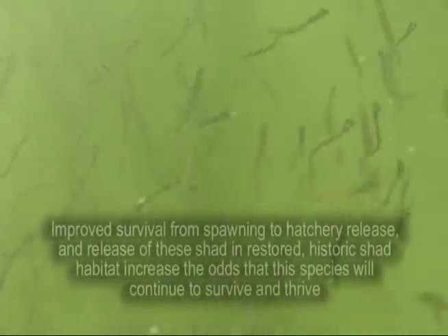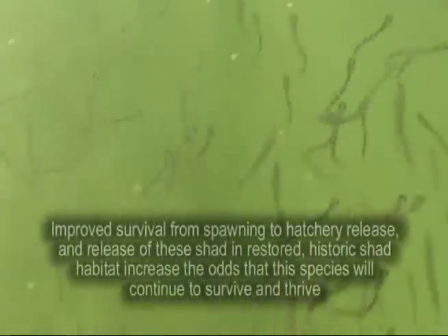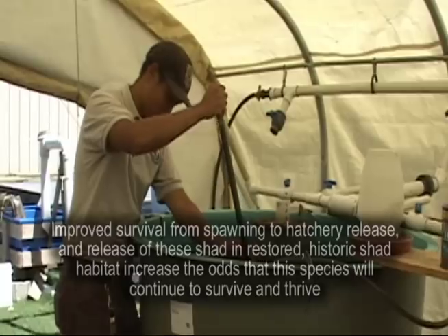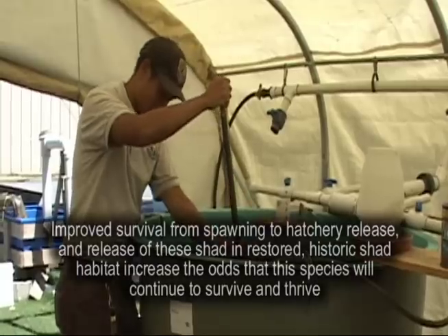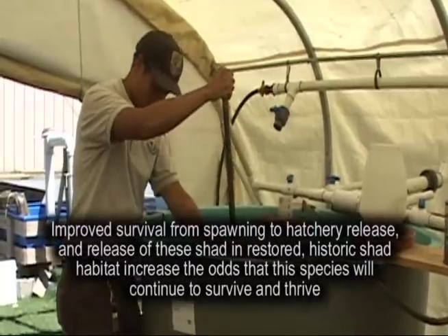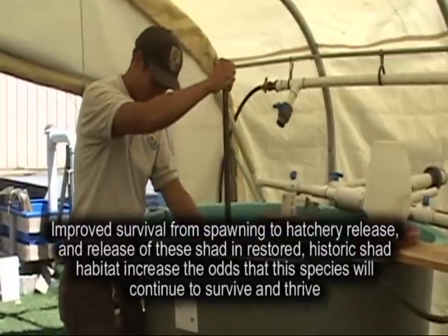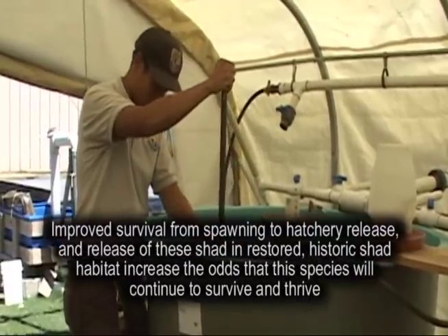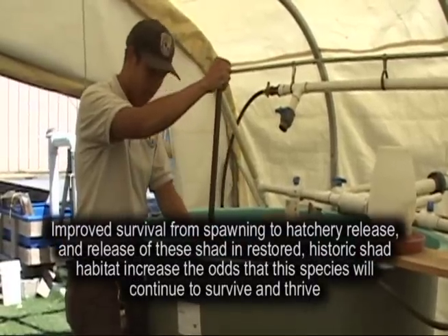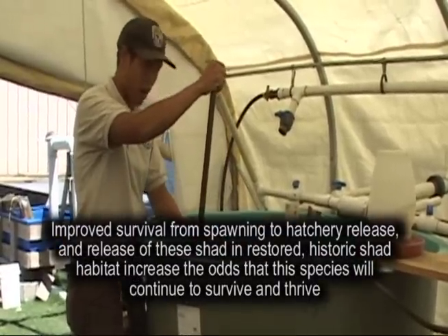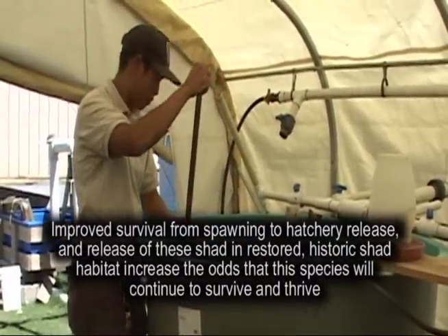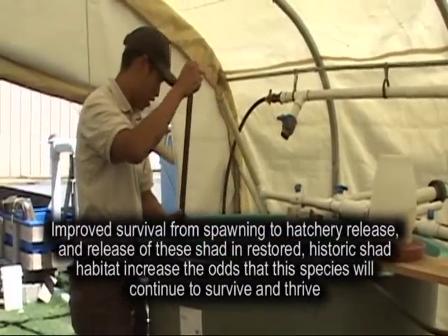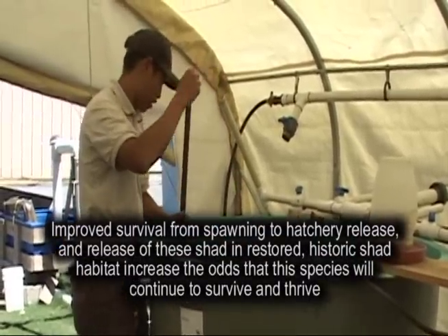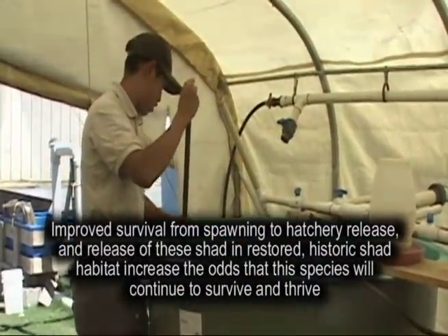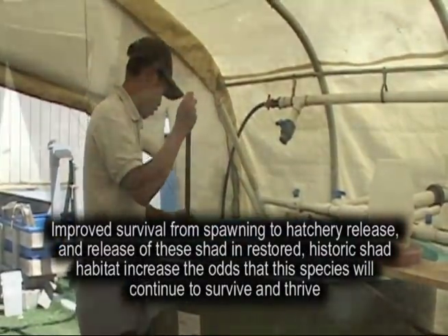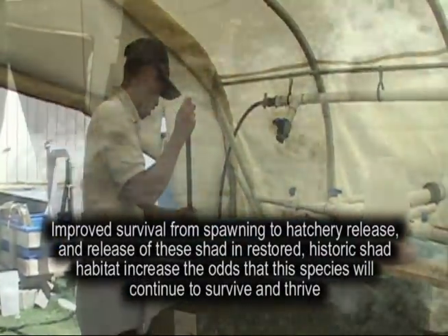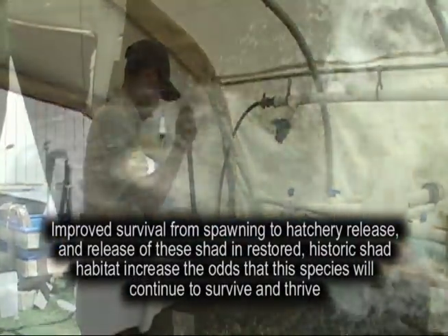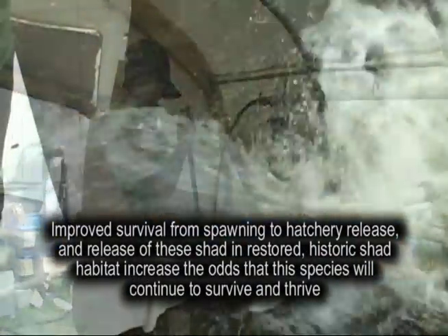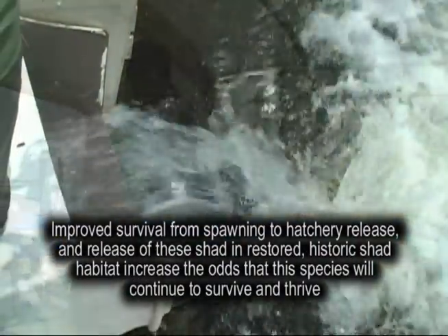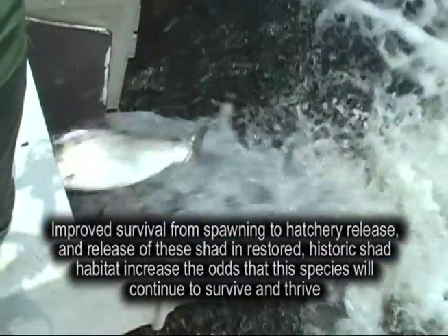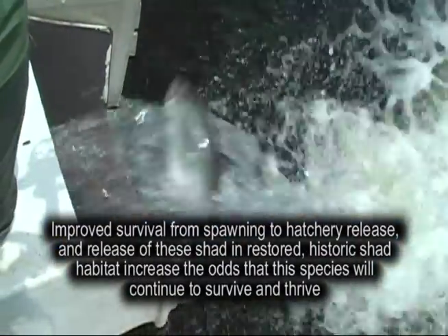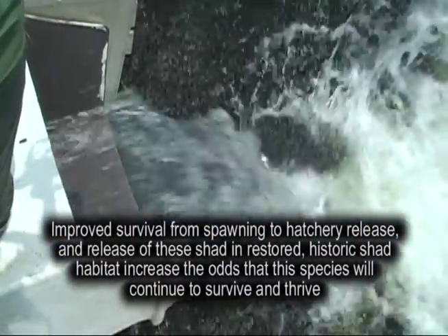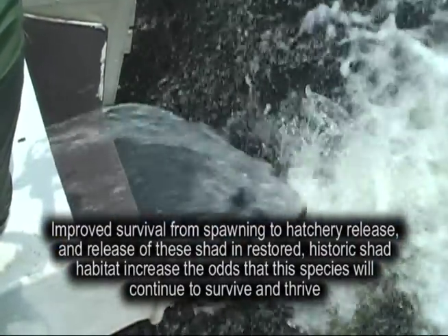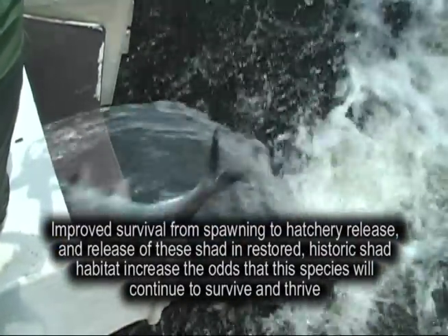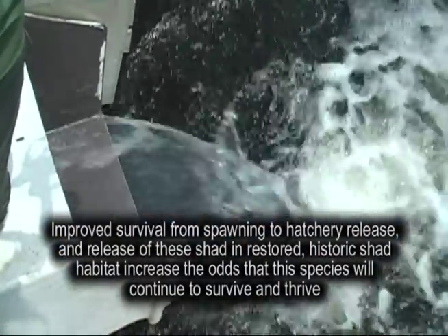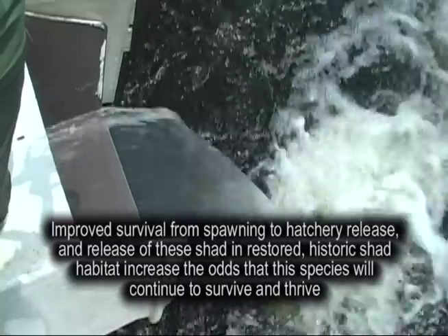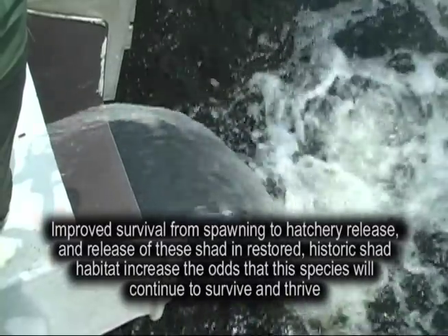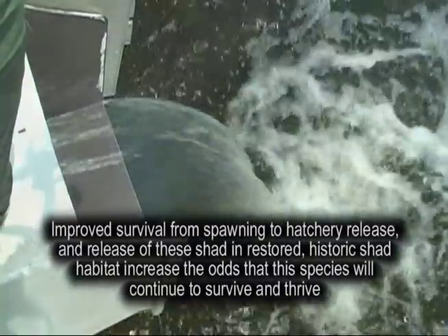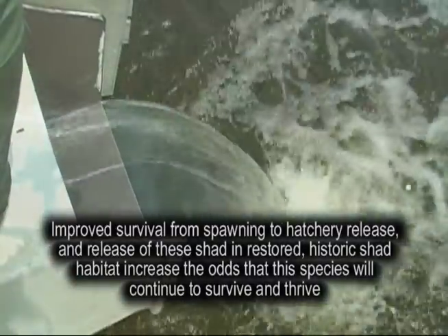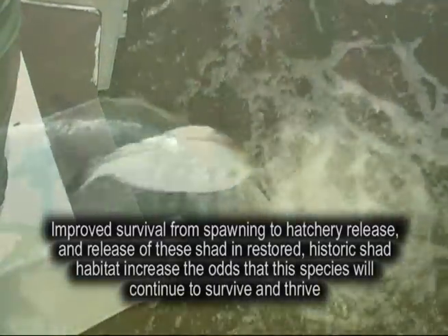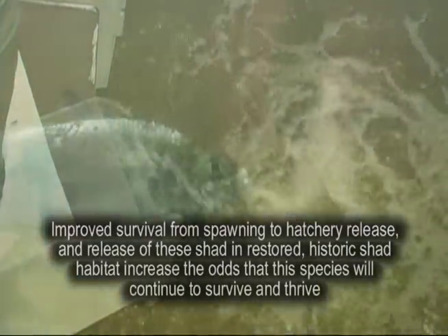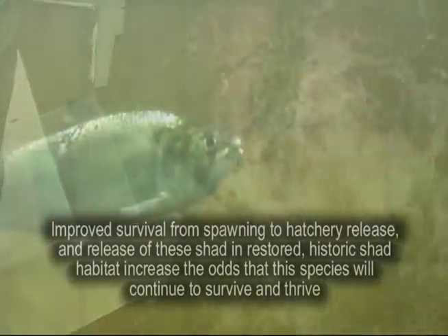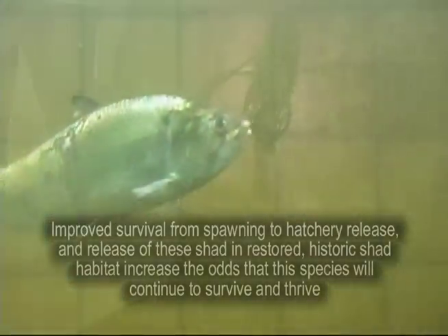Improved survival from spawning to hatchery release and release of these shad in restored historic shad habitat increase the odds that this species will continue to survive and thrive.